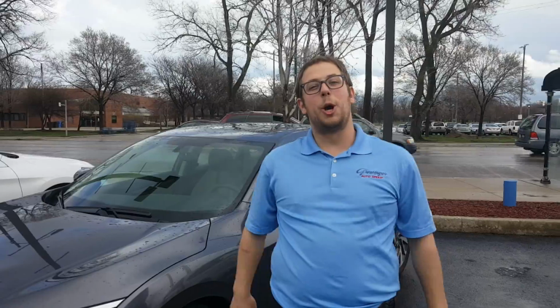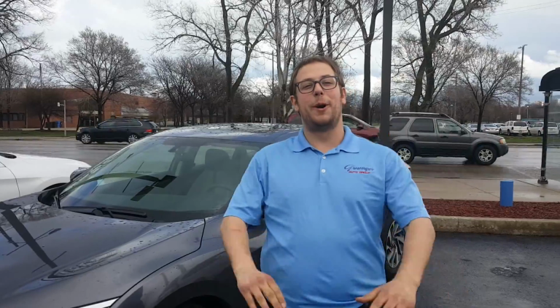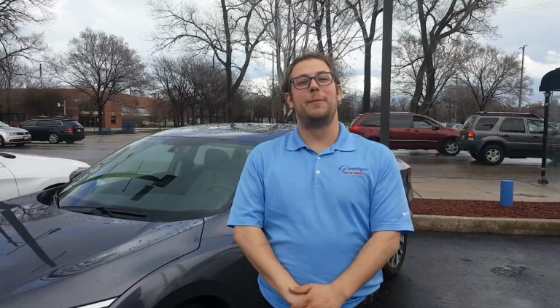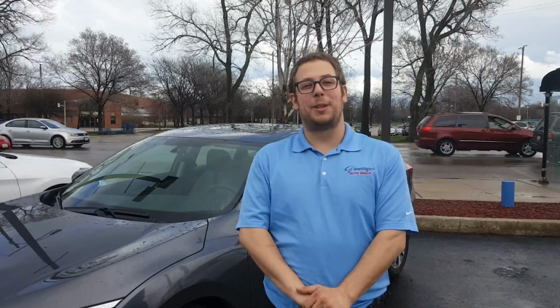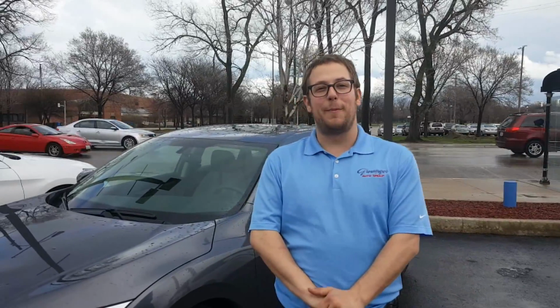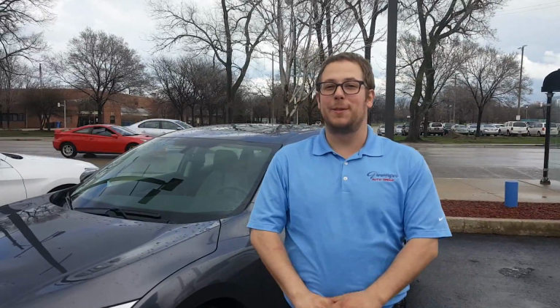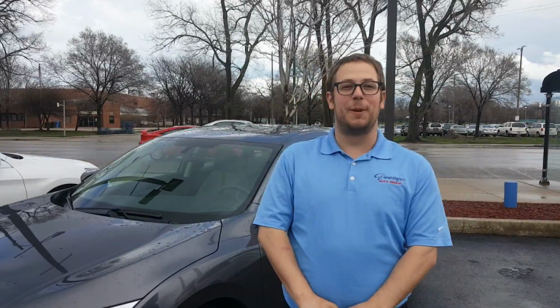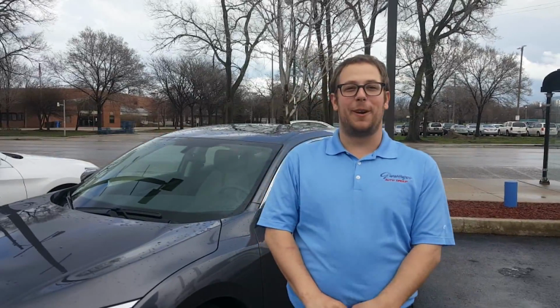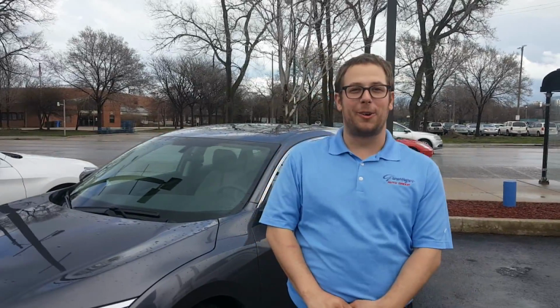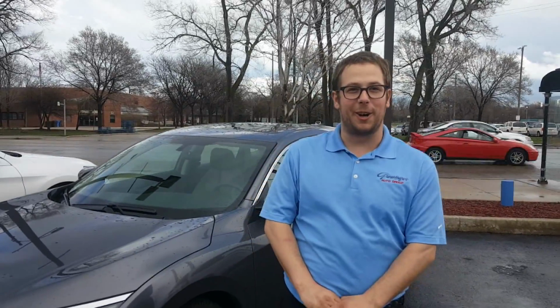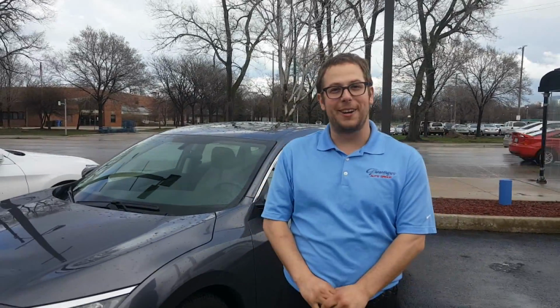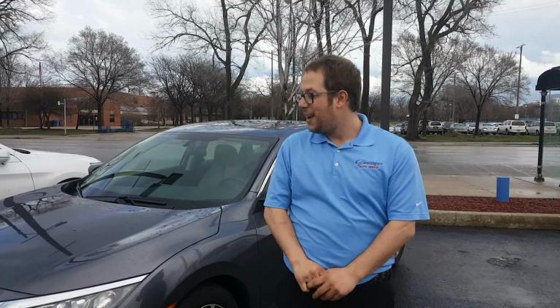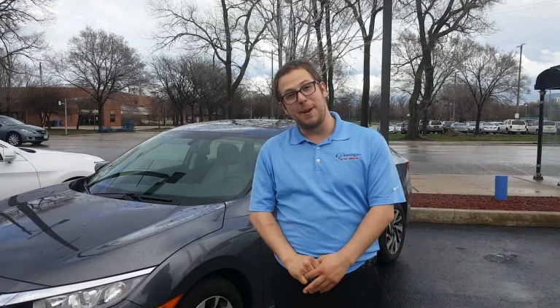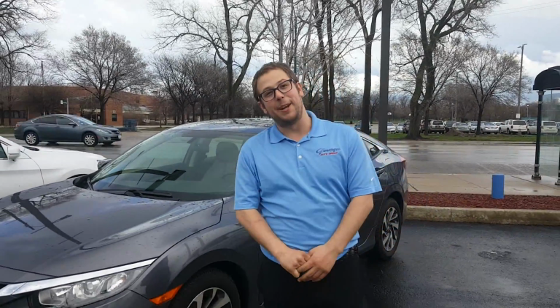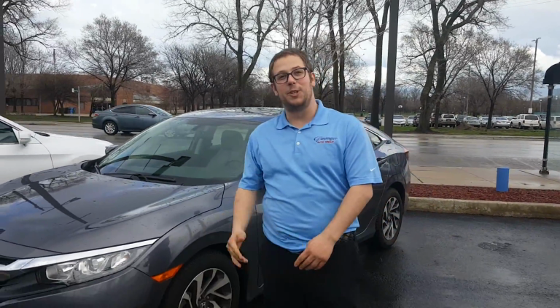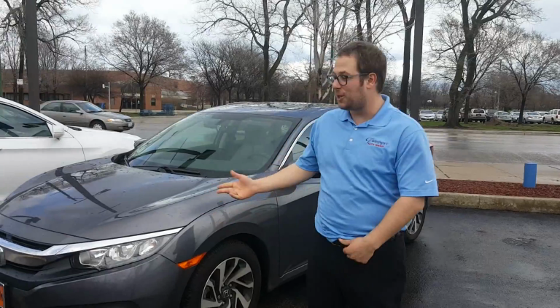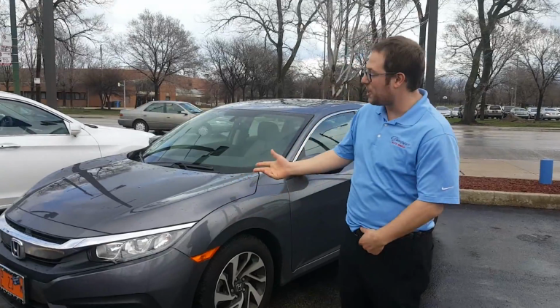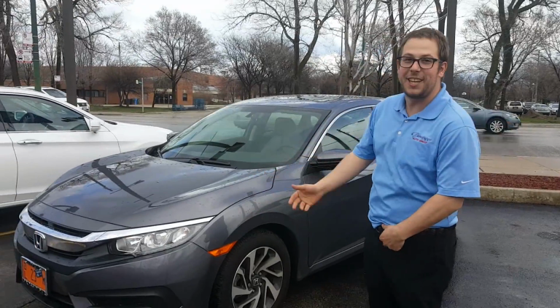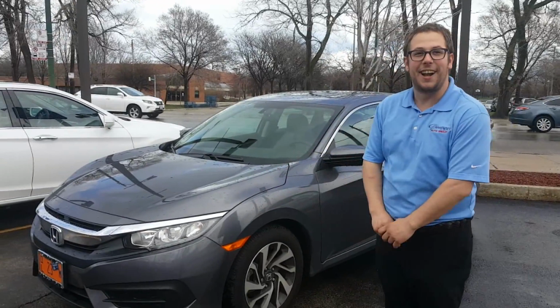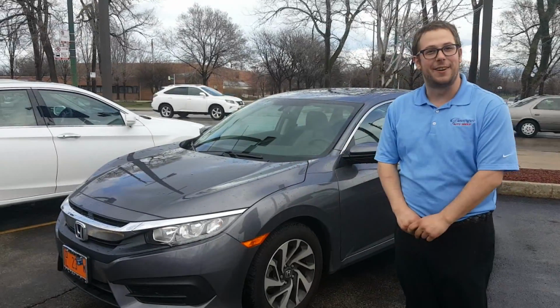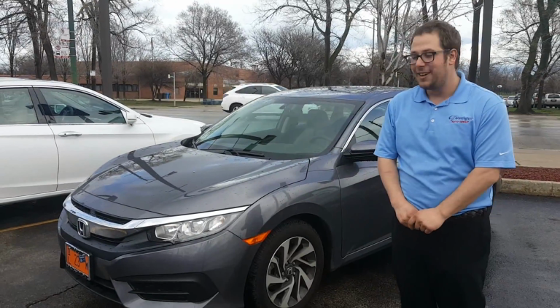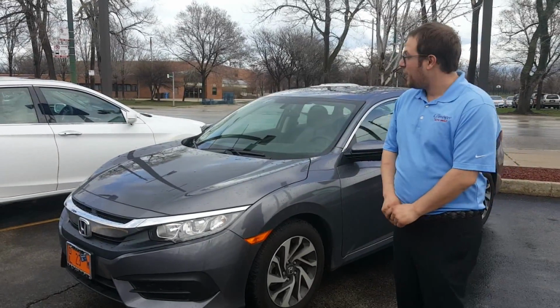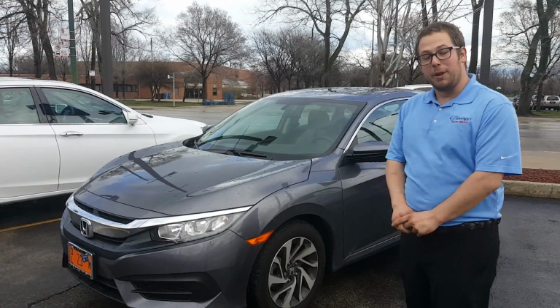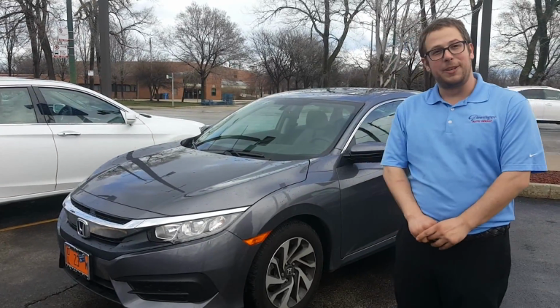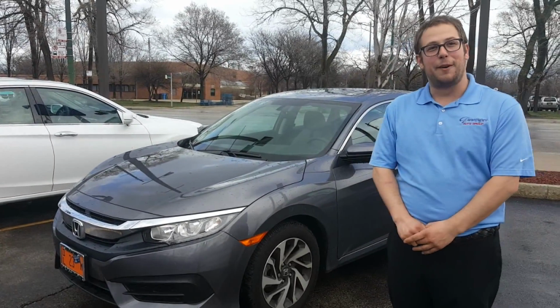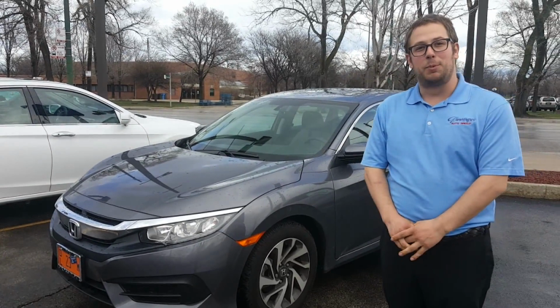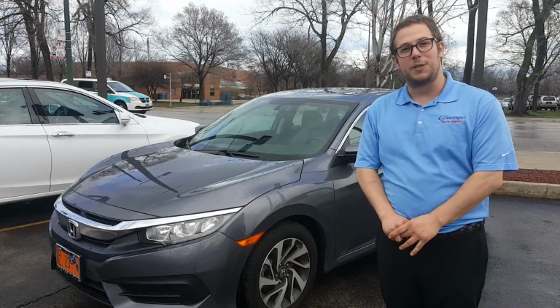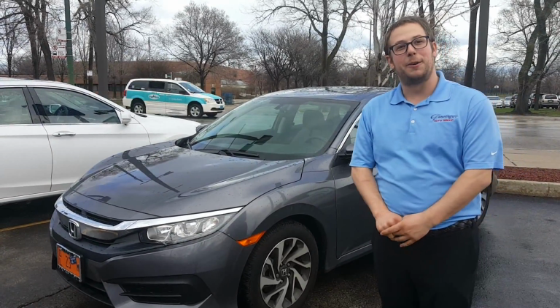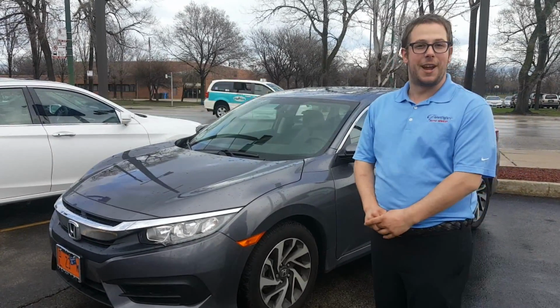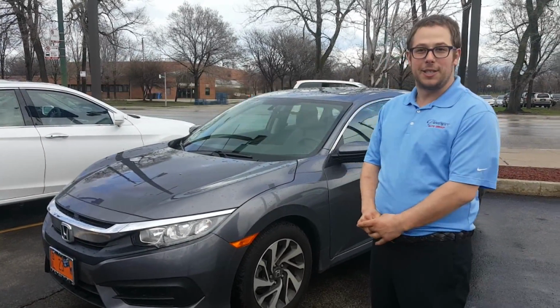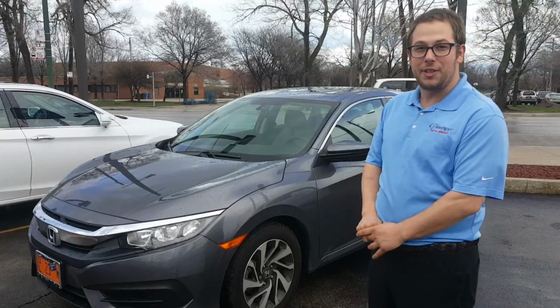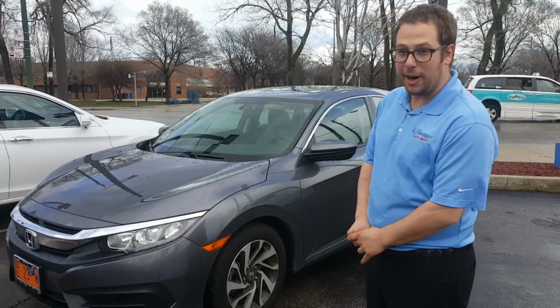Hi everyone, my name is Matthew Rabin. I'm a salesman over here at Grossinger Honda. I'm here today to introduce you to the 2016 Honda Civic. Completely redesigned from its previous models, it is now in its 10th generation.